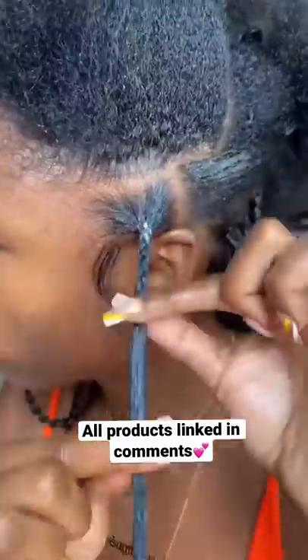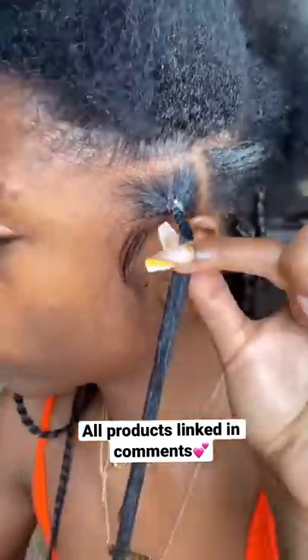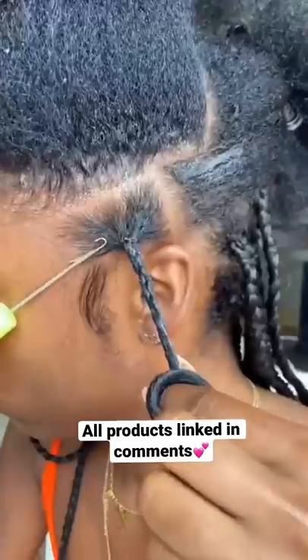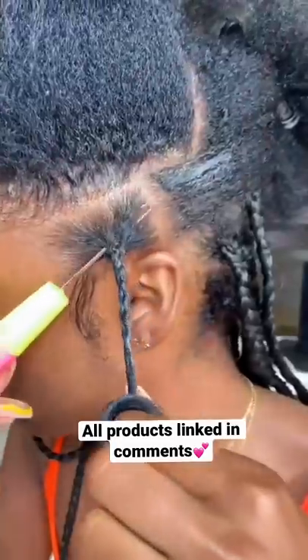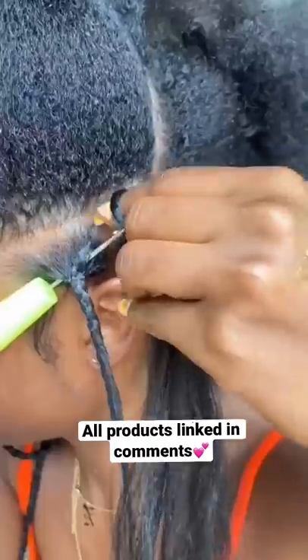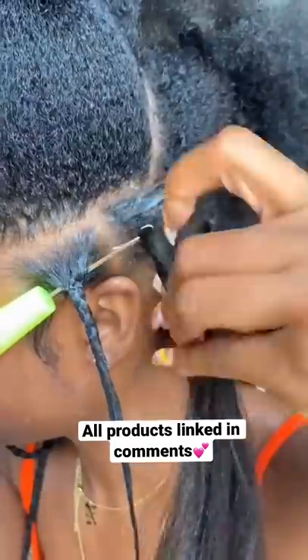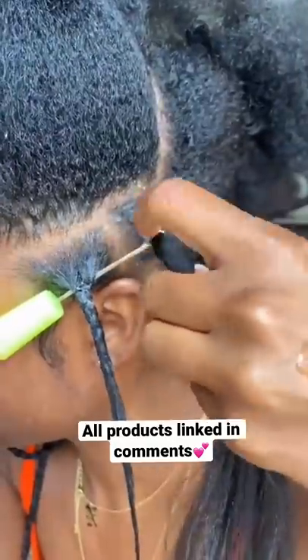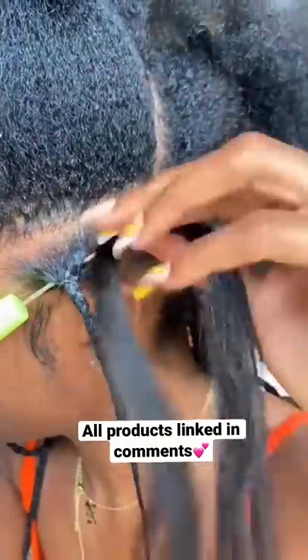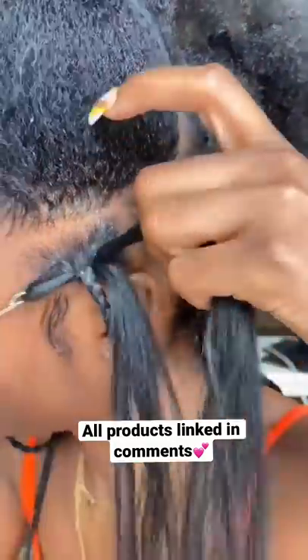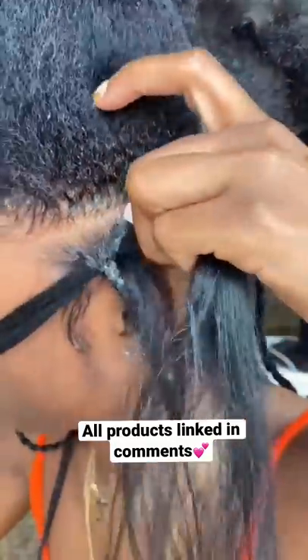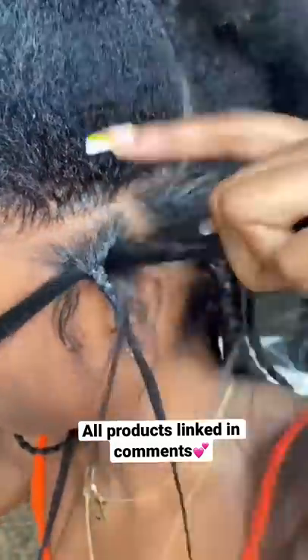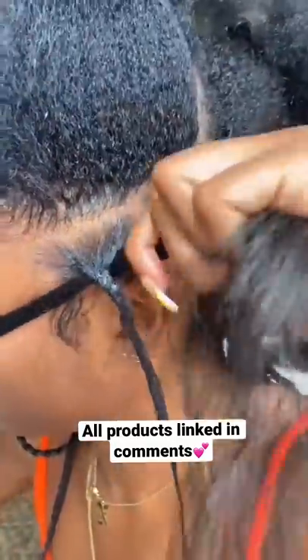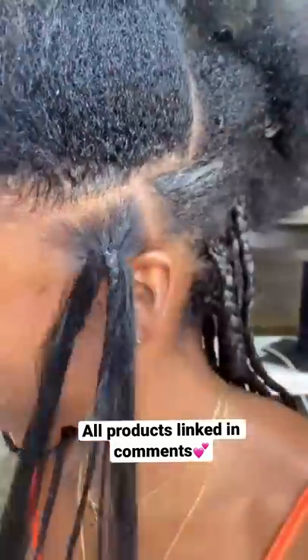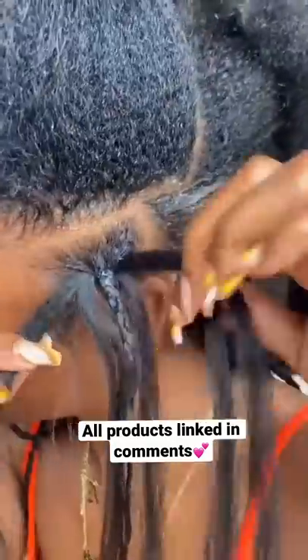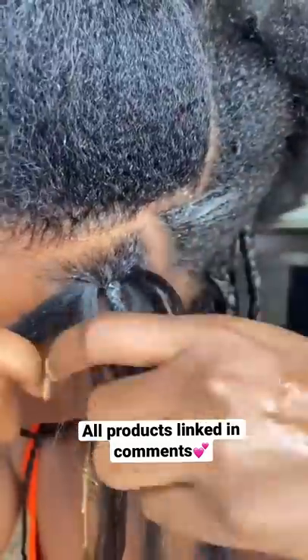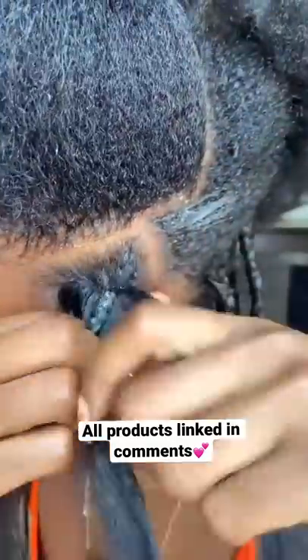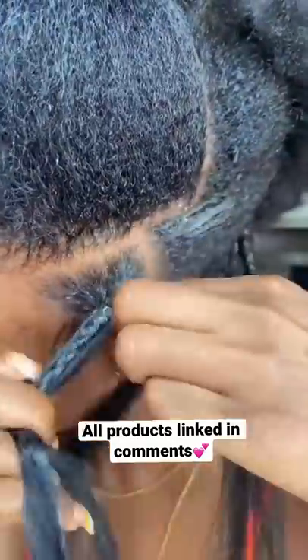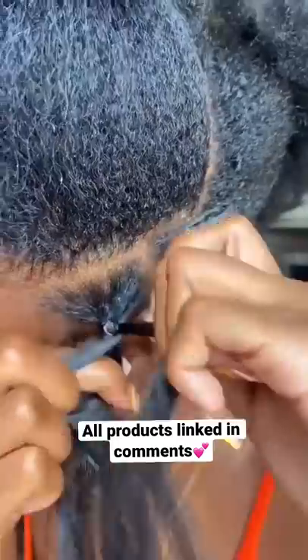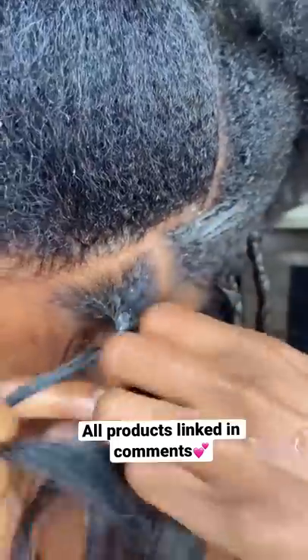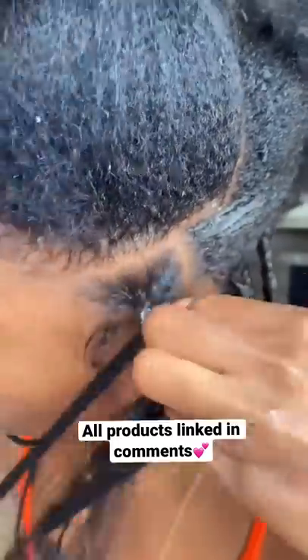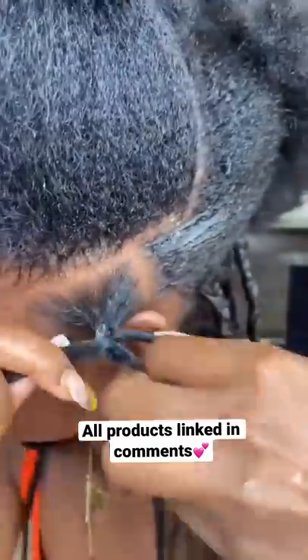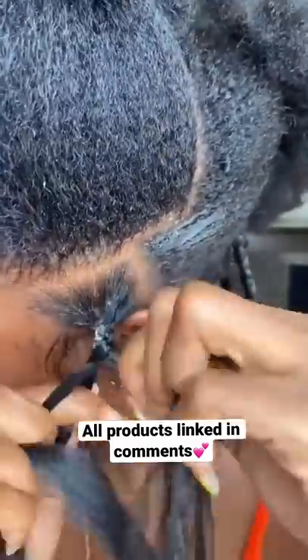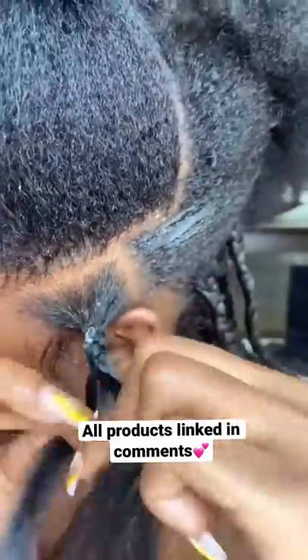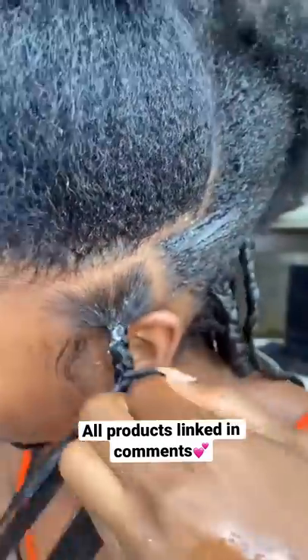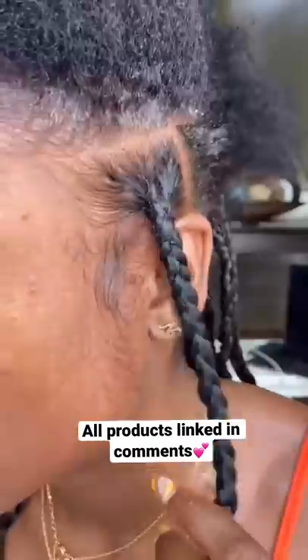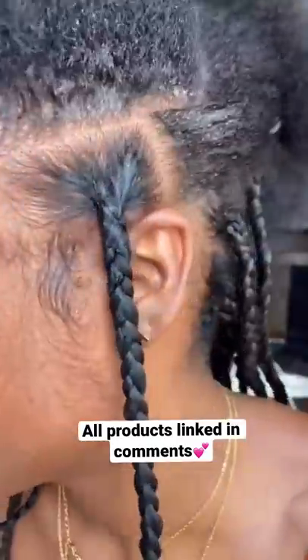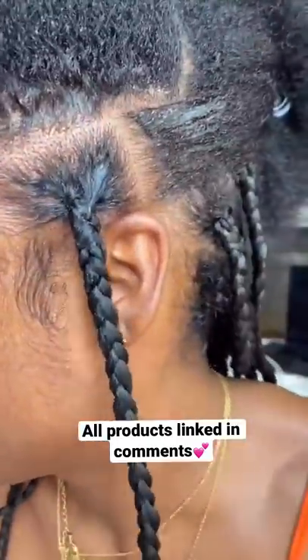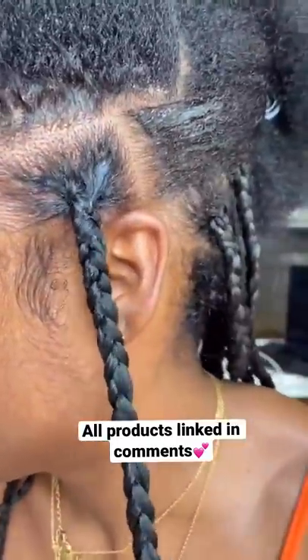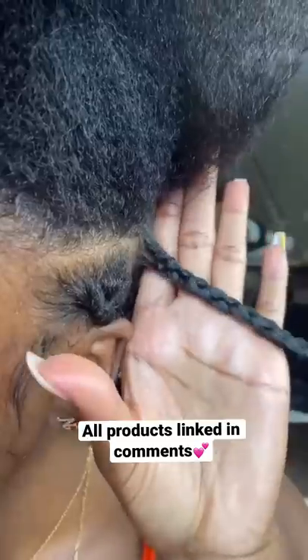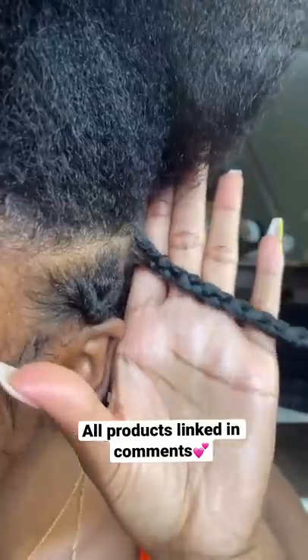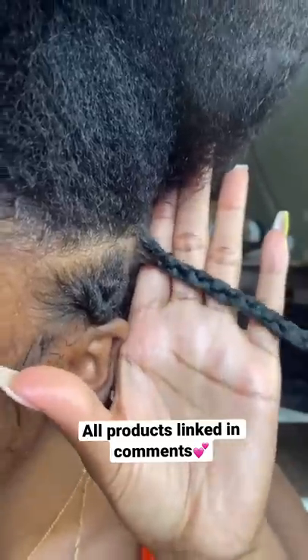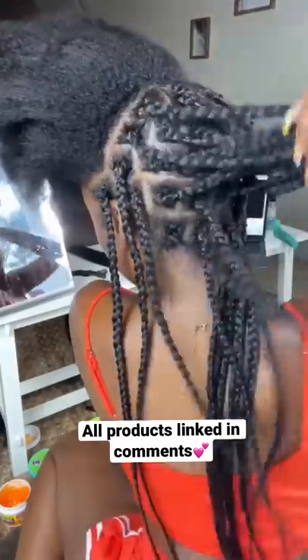I went ahead and braided up my hair and then crocheted in this hair, which is from Amazon as well. It's 30 inches long. I found it kind of hard to cover up the braid, but I did tight.